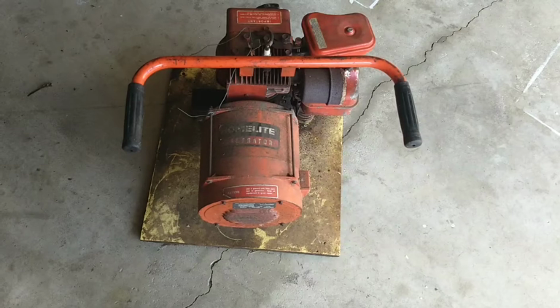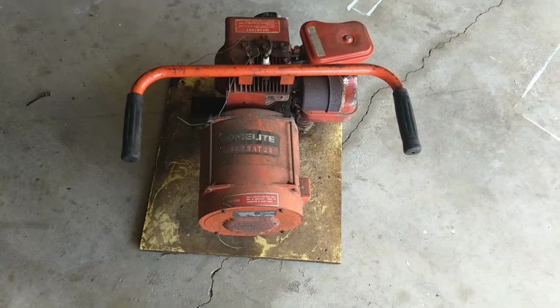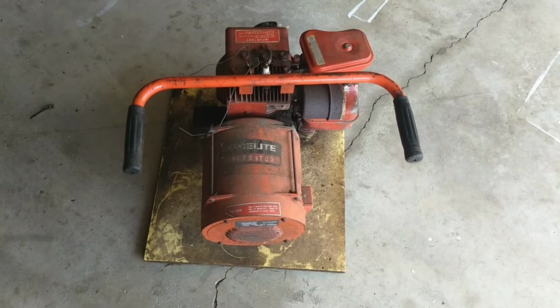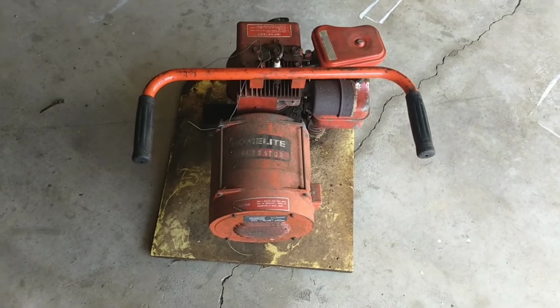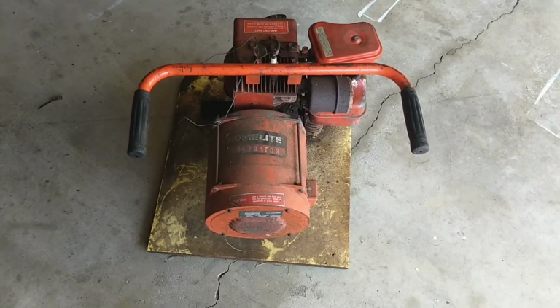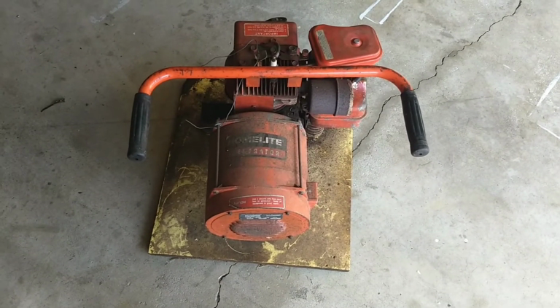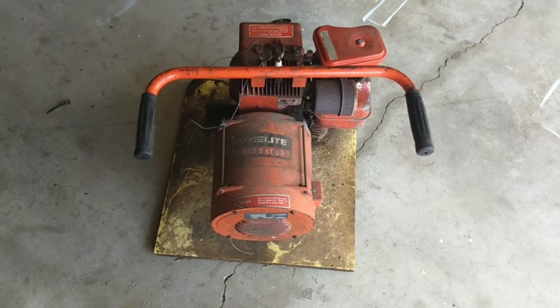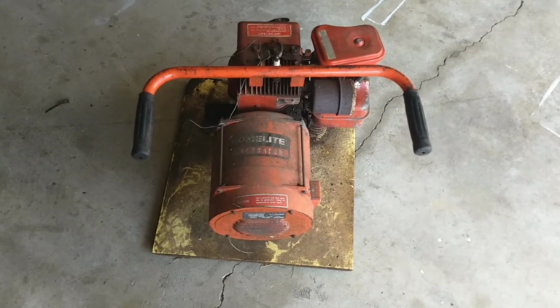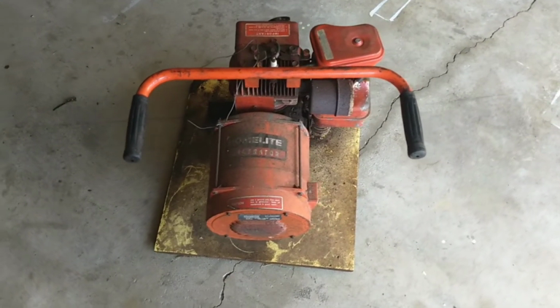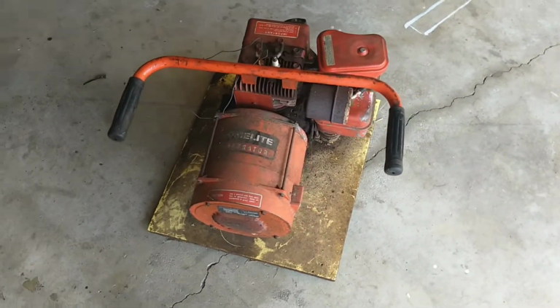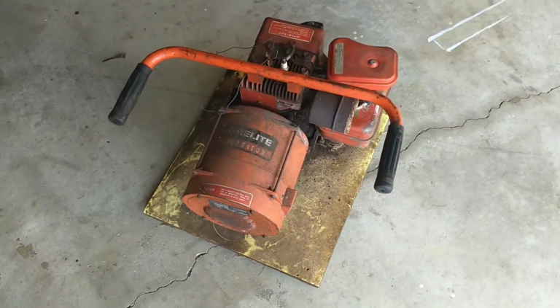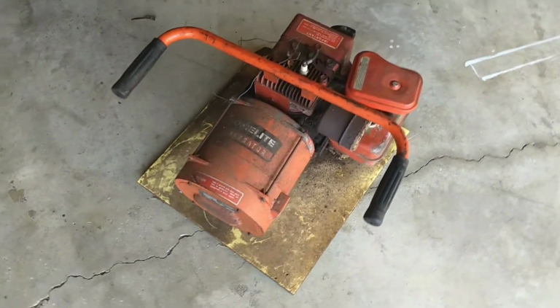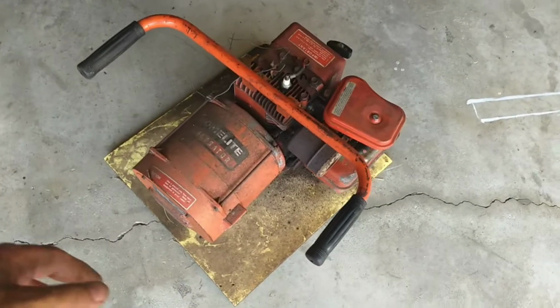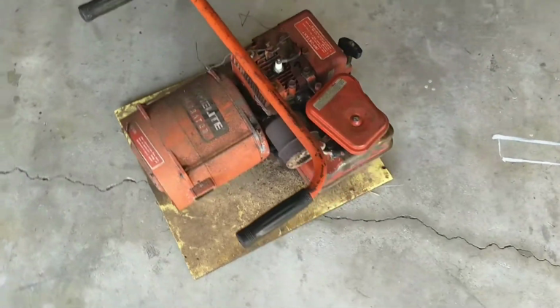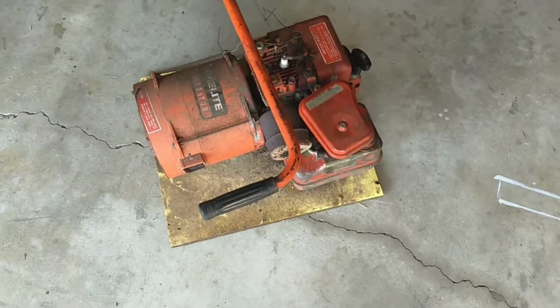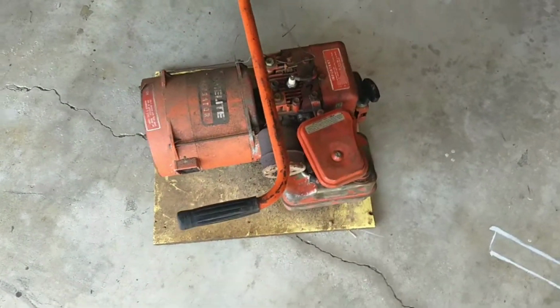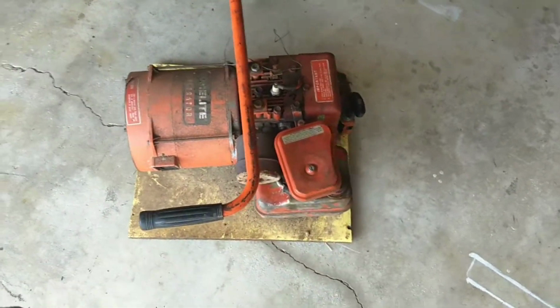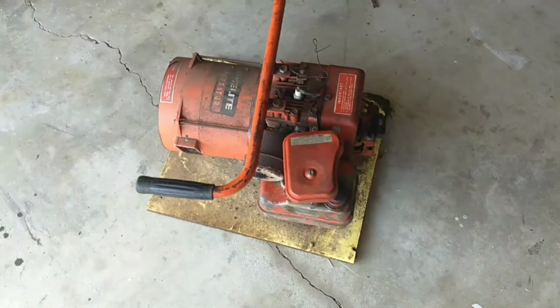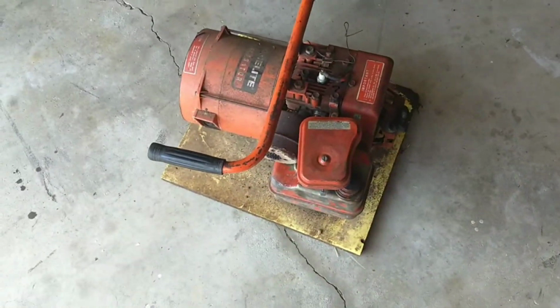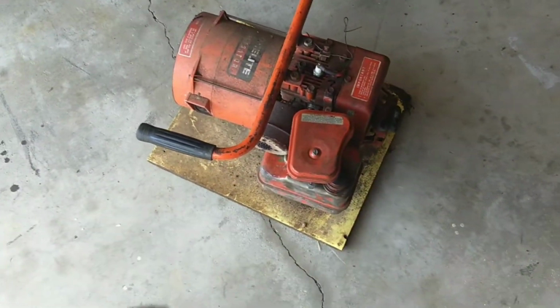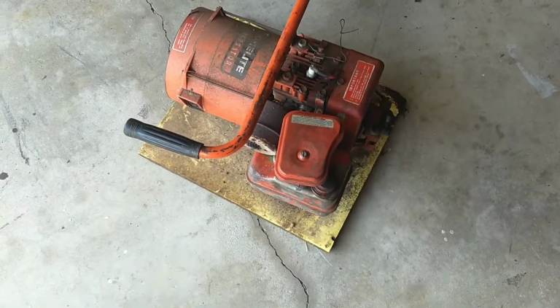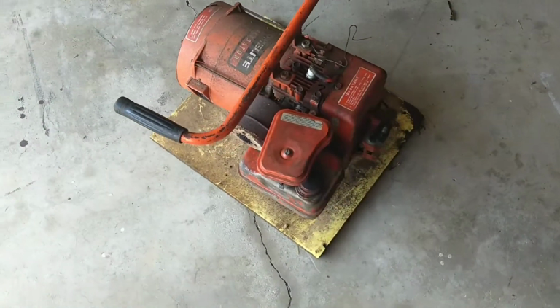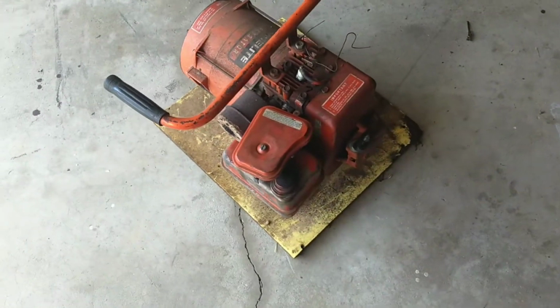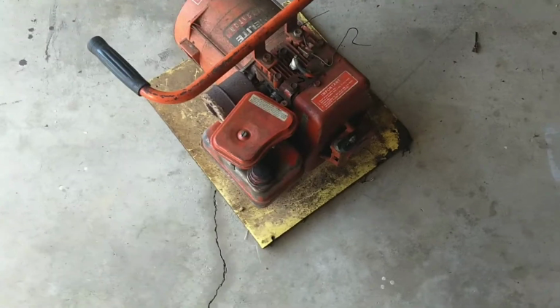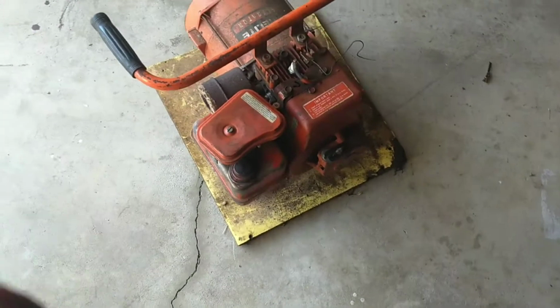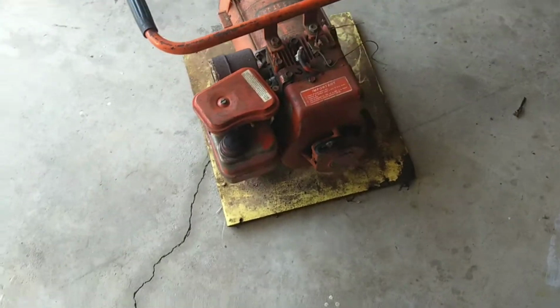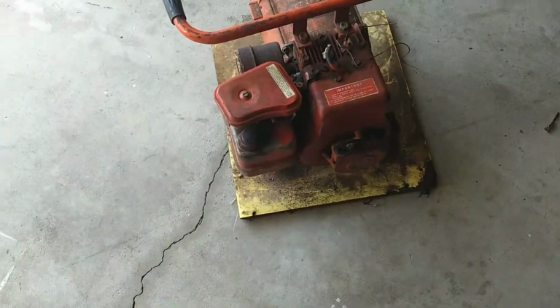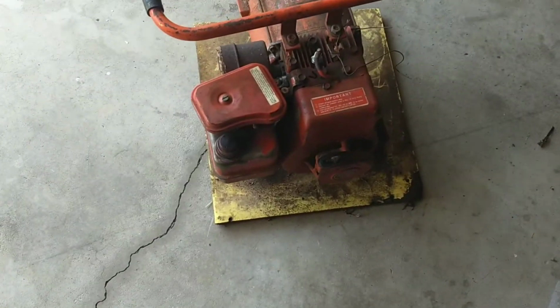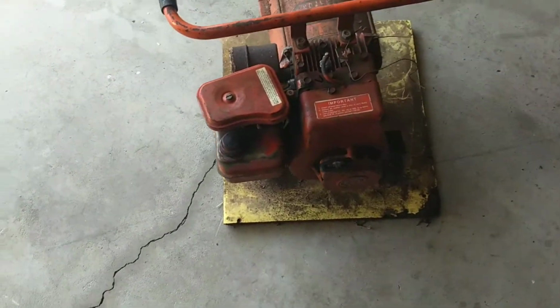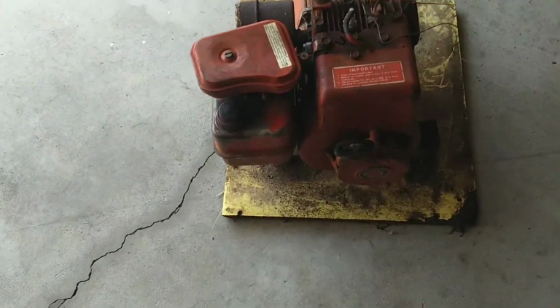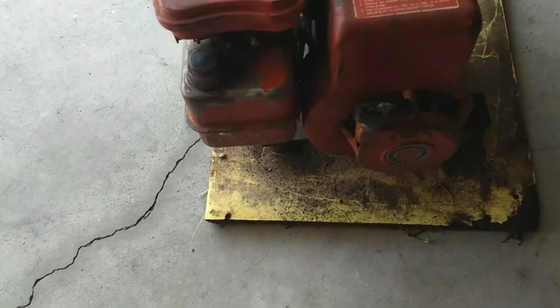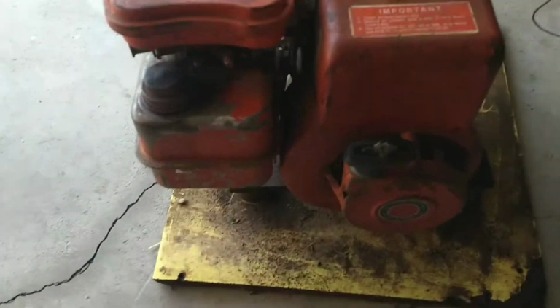Welcome back to the channel. Today we got this Homelite generator that my dad gave to me. He took some time and cleaned out the tank — it was full of crap — and when he gave it to me he still couldn't get it to start.